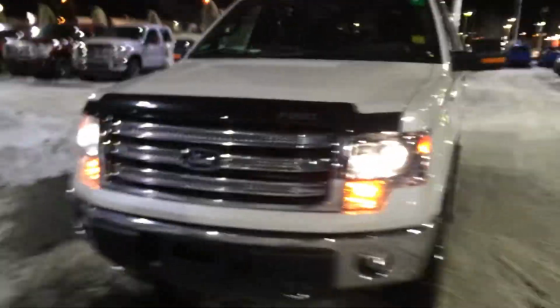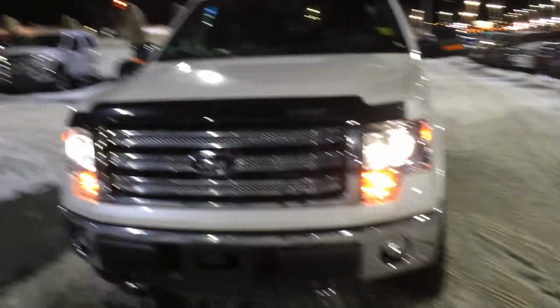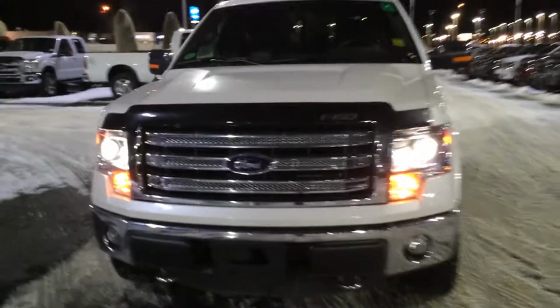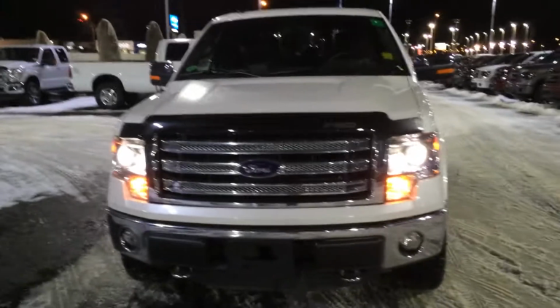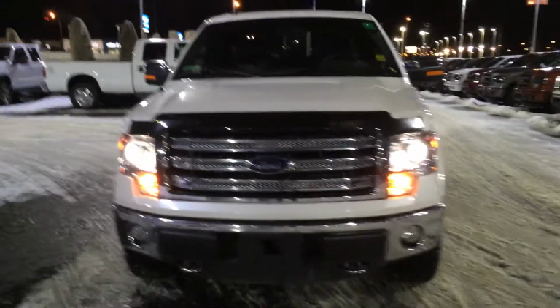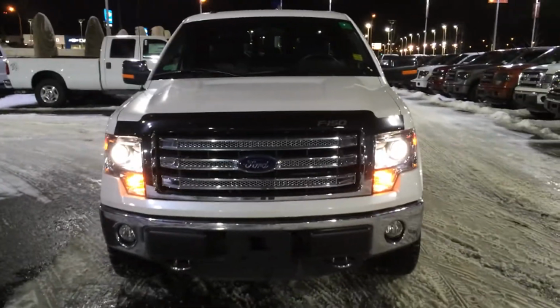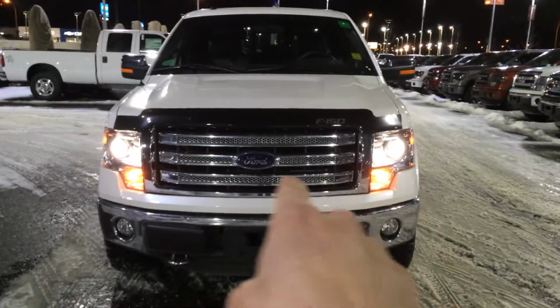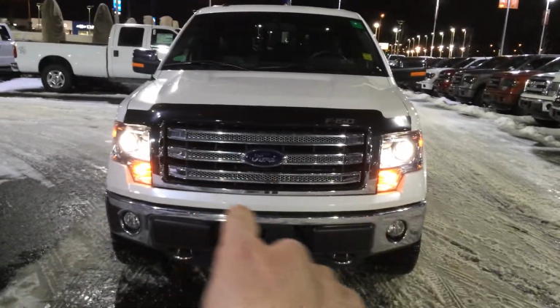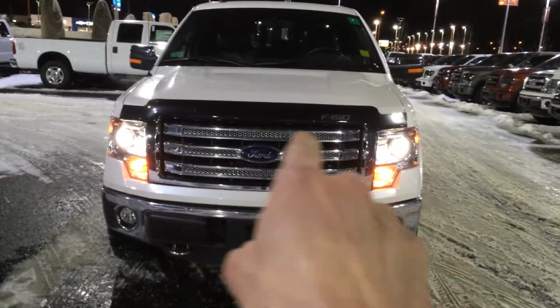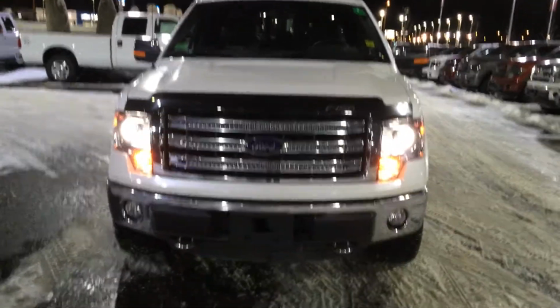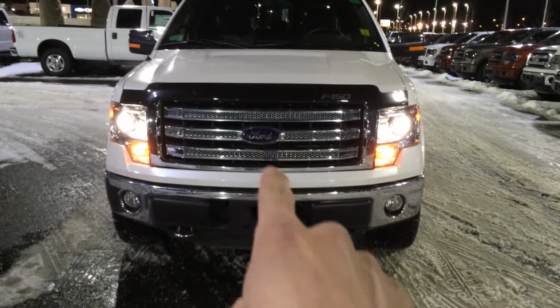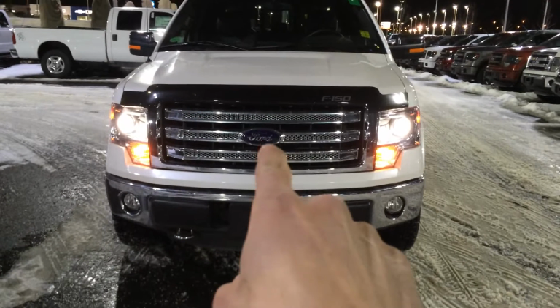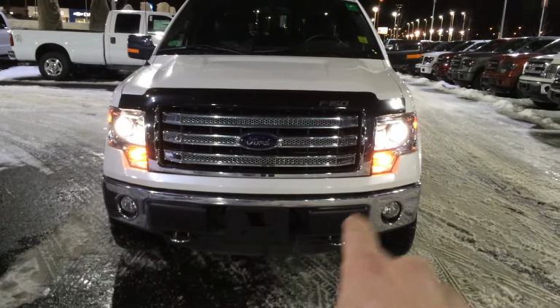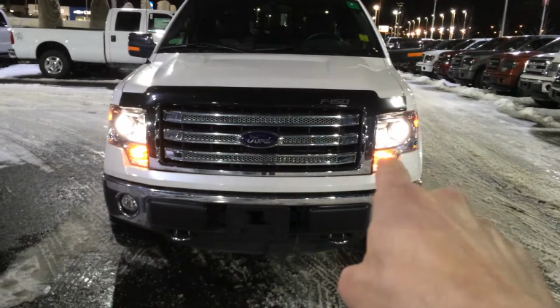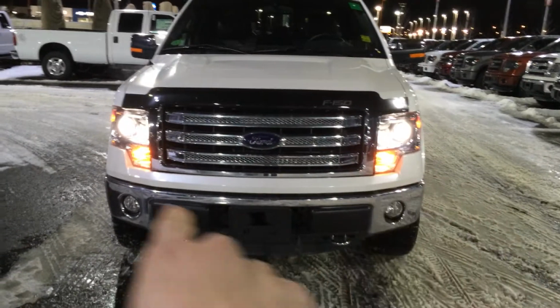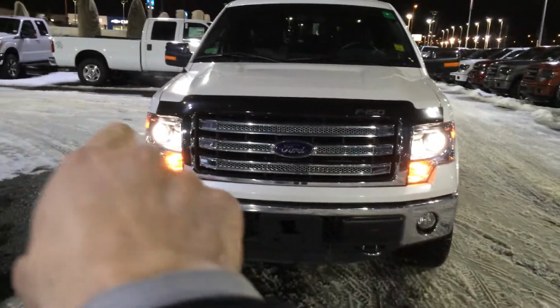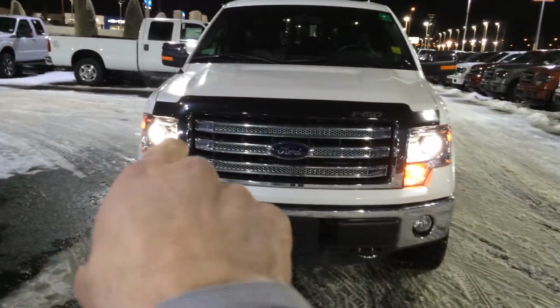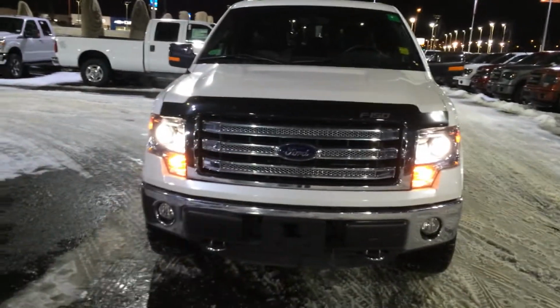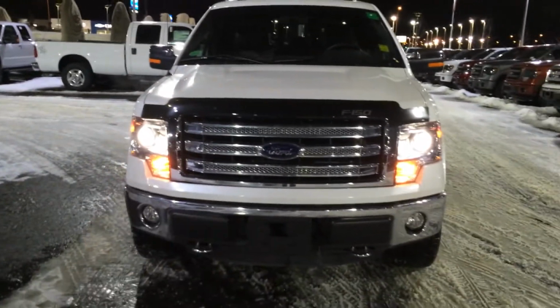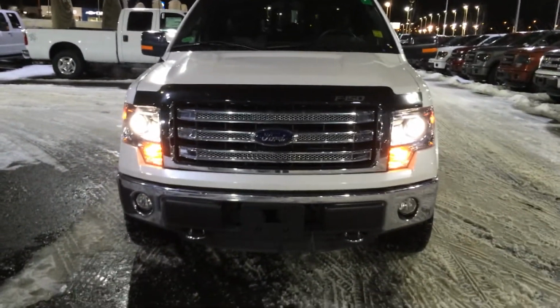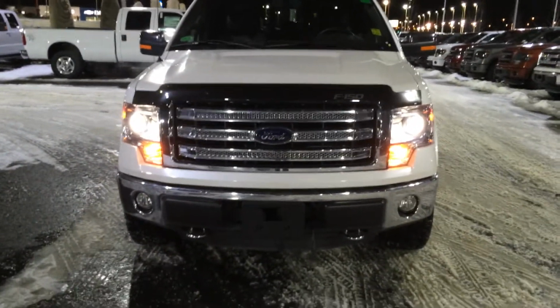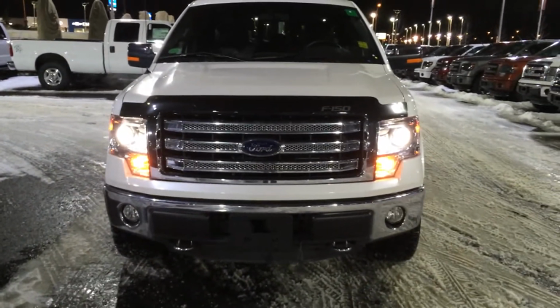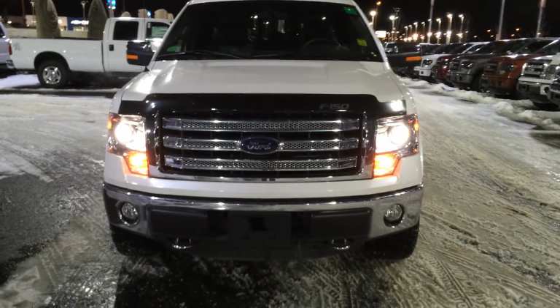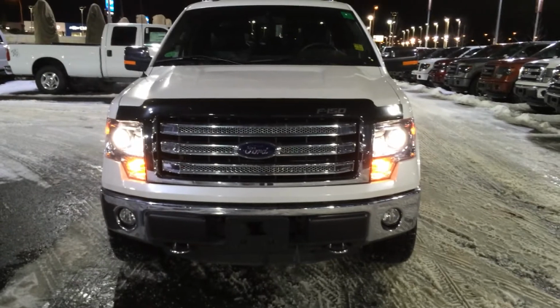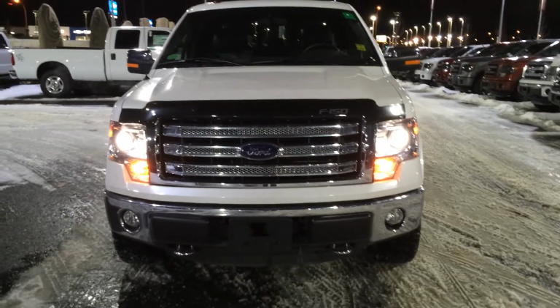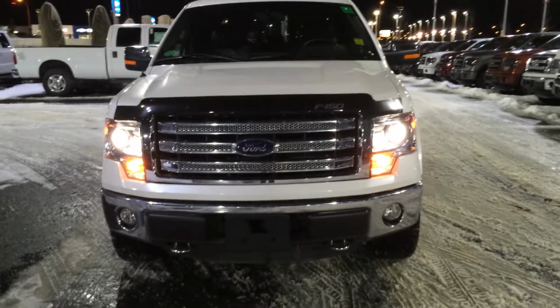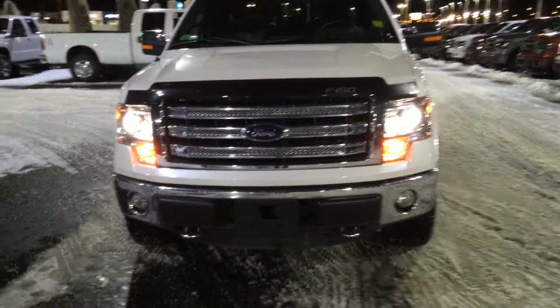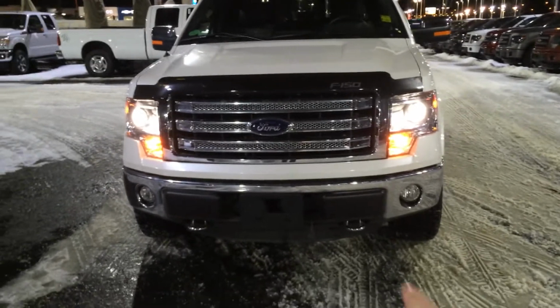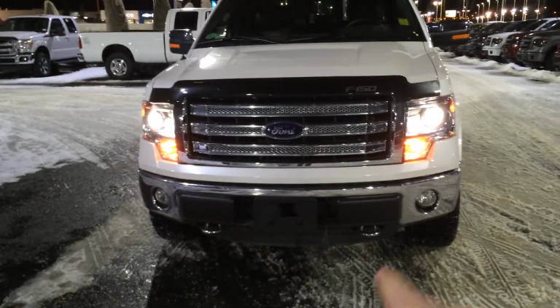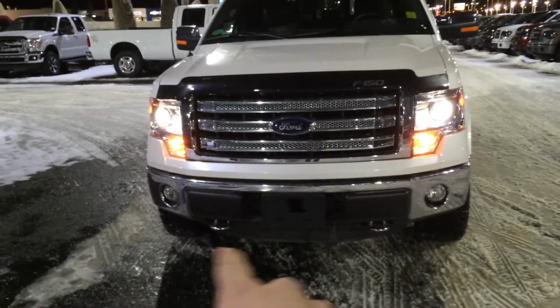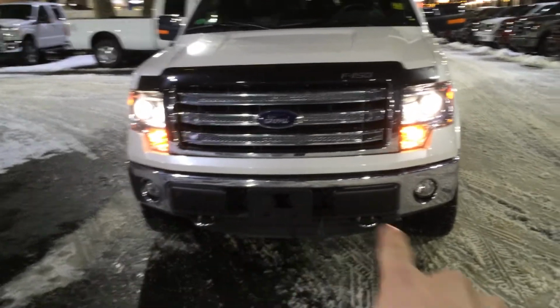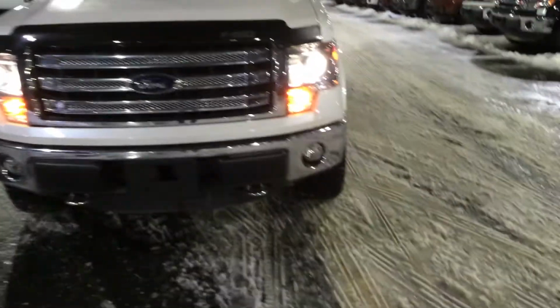Moving to the front here, you'll notice the signature Lariat grille, chromed out. You've got your Ford badge in the dead center there. You've got HID headlights, better for nighttime driving — they burn about twice as bright as halogens and last three times longer. Notice the chrome hooks as well as the fog lights.